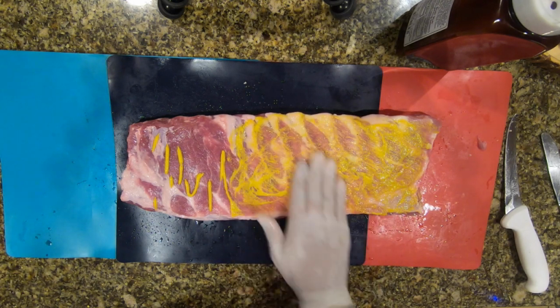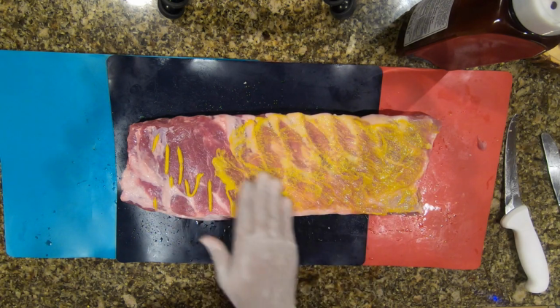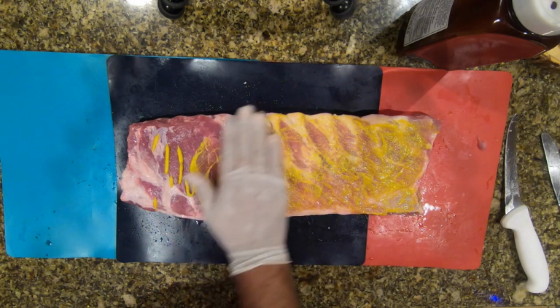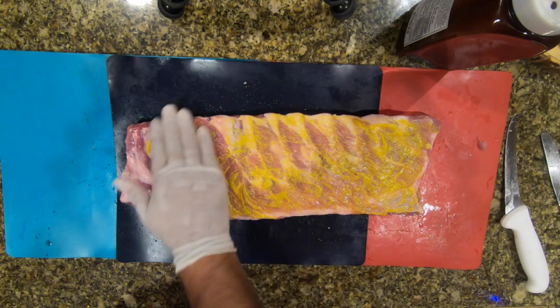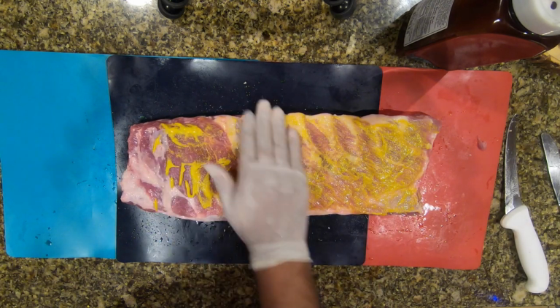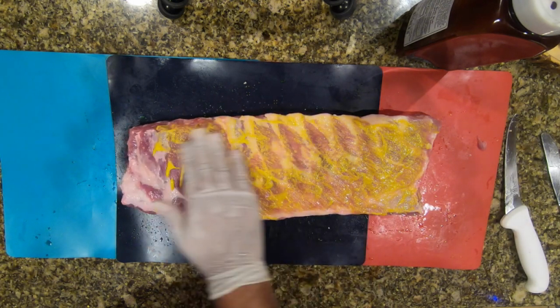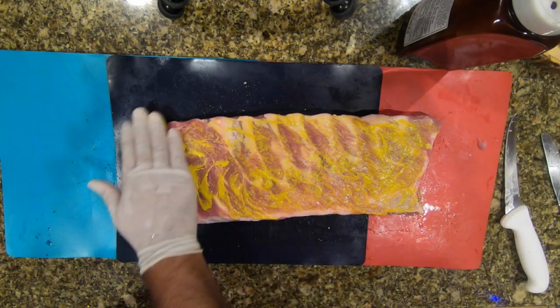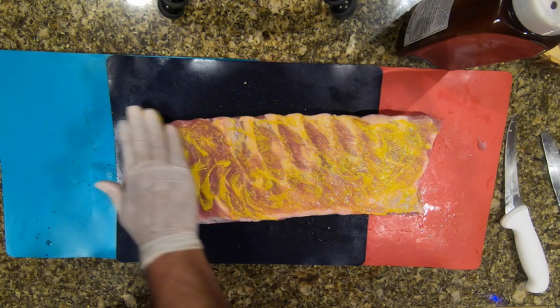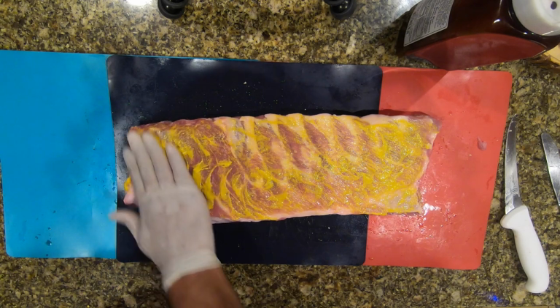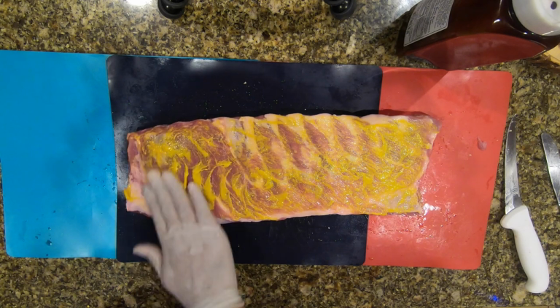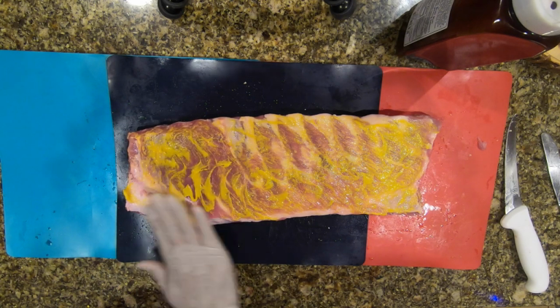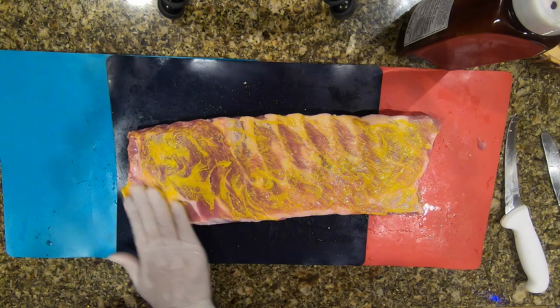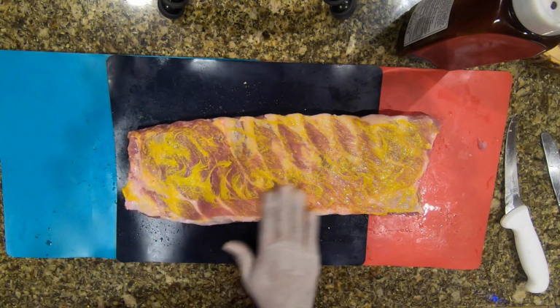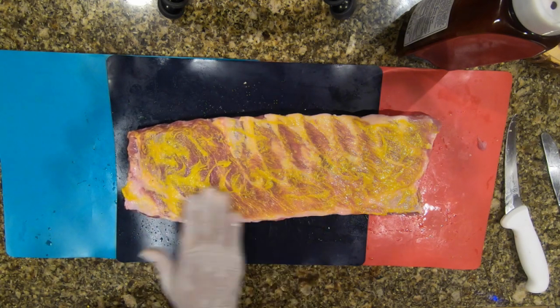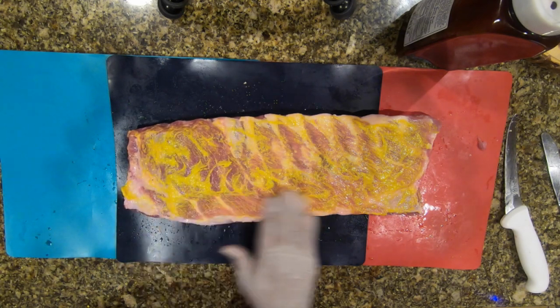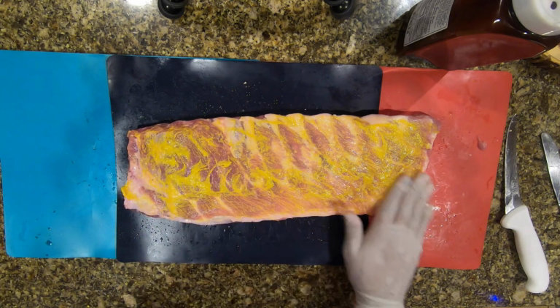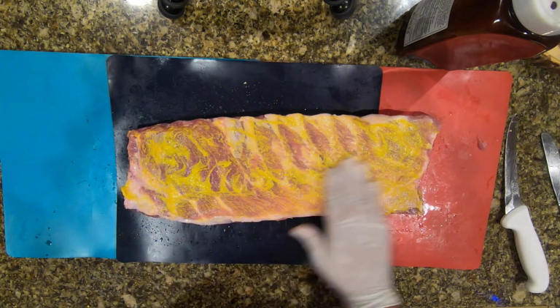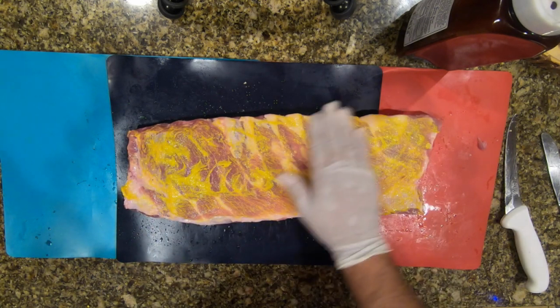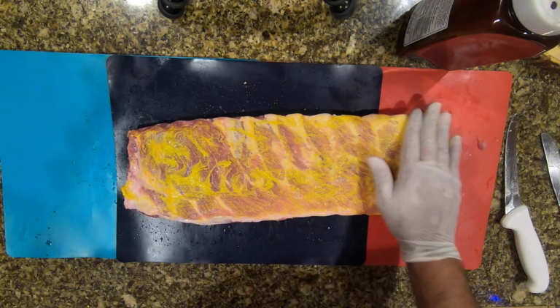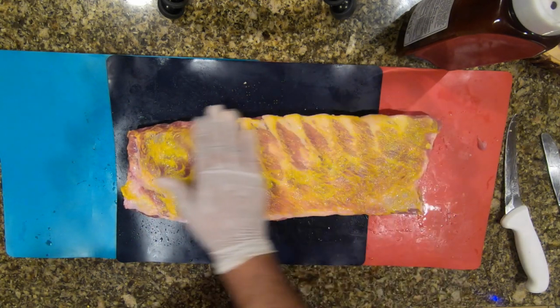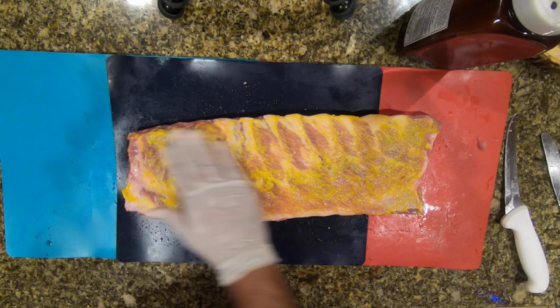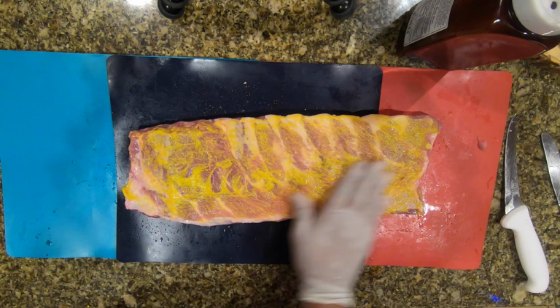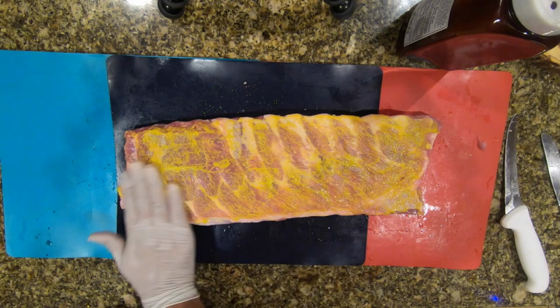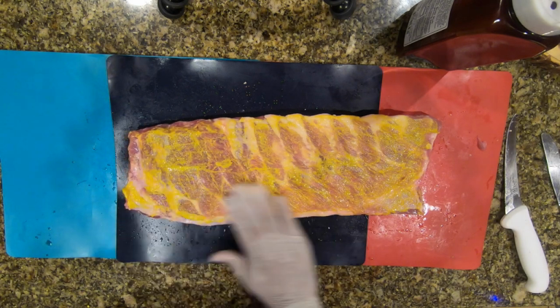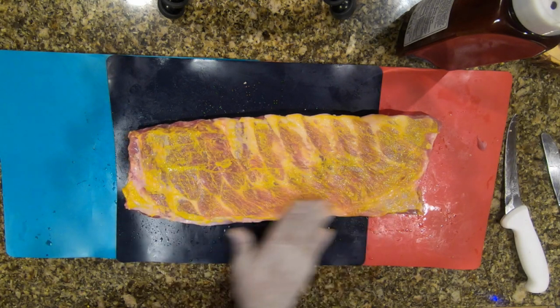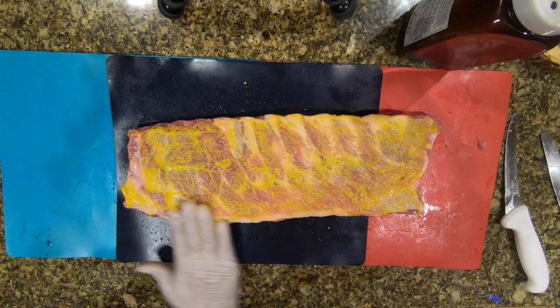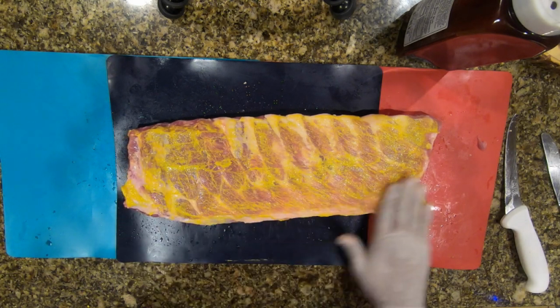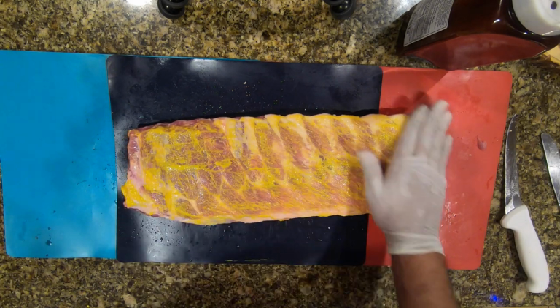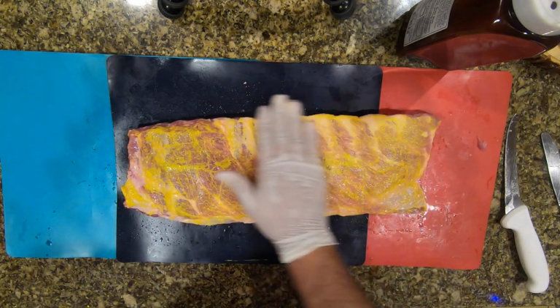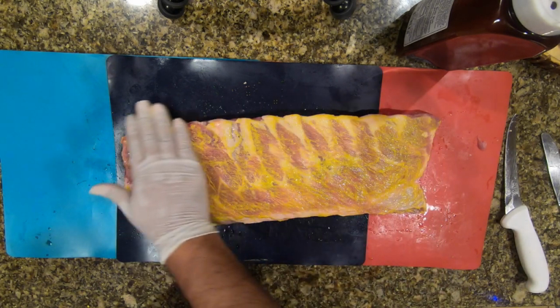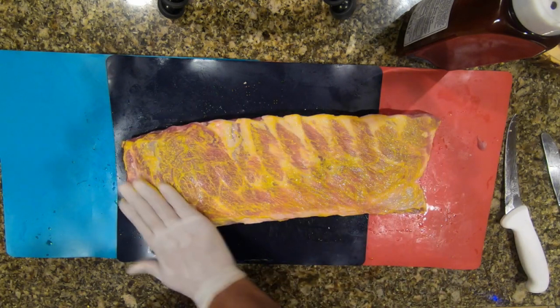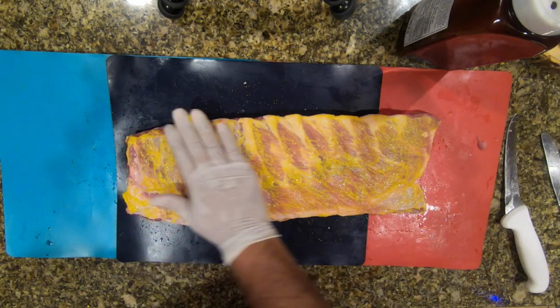I'm applying this mustard and again, you do not taste the mustard when you eat these ribs. I'm going to coat every section because you want to enjoy the flavor of the rub.